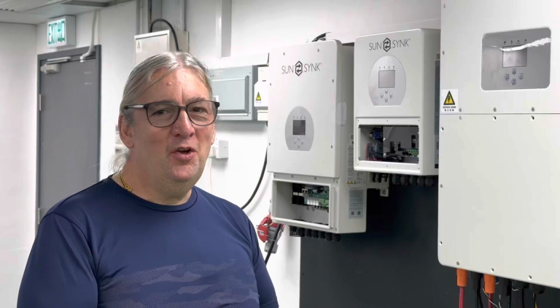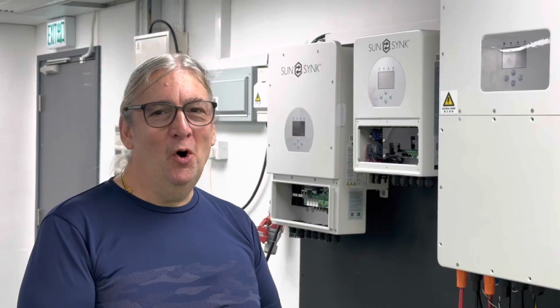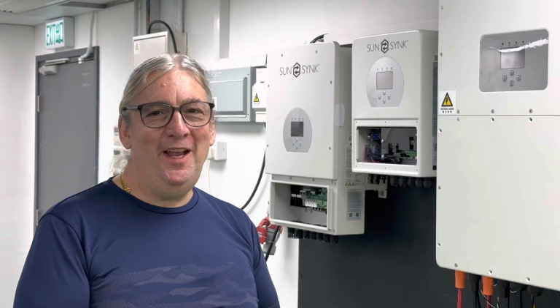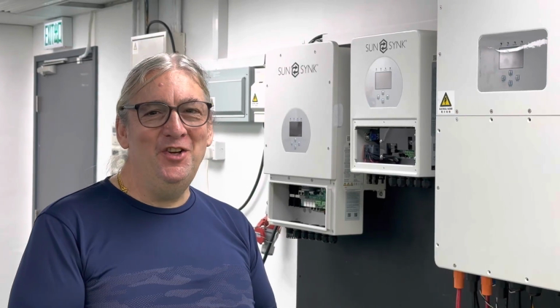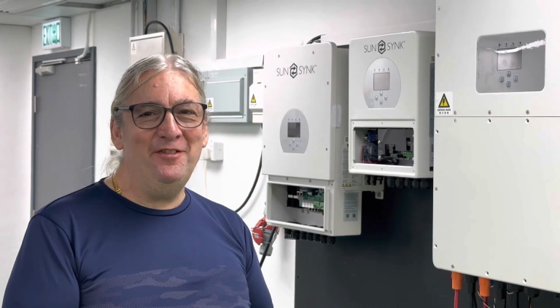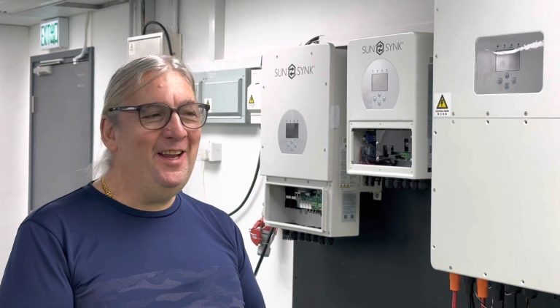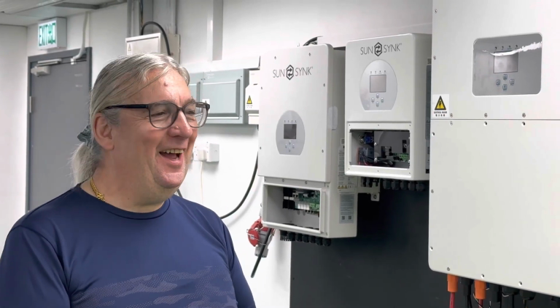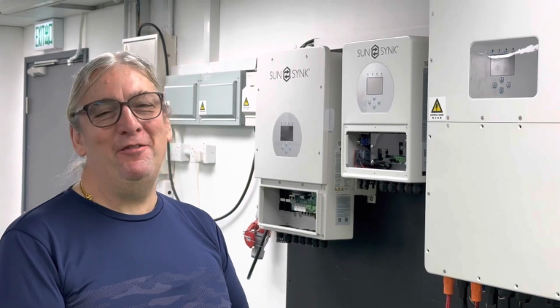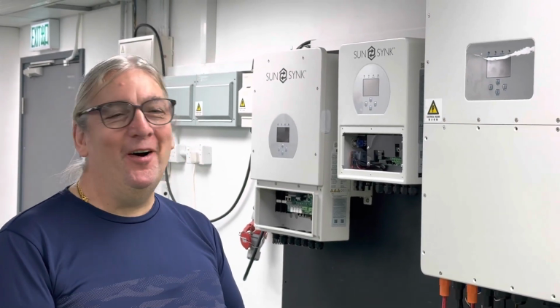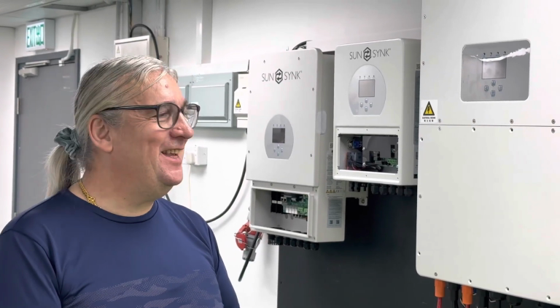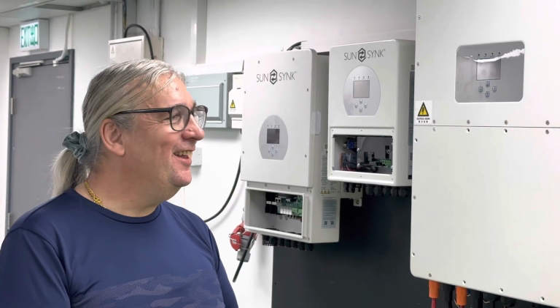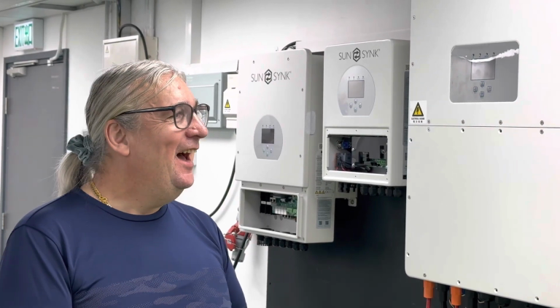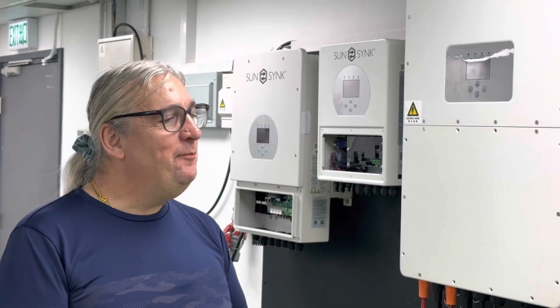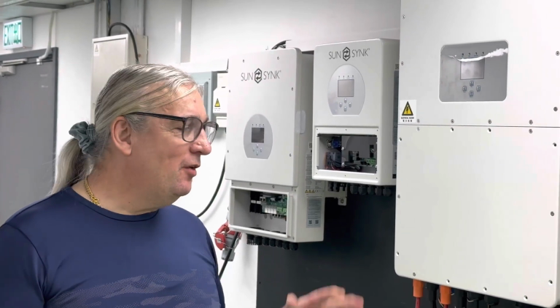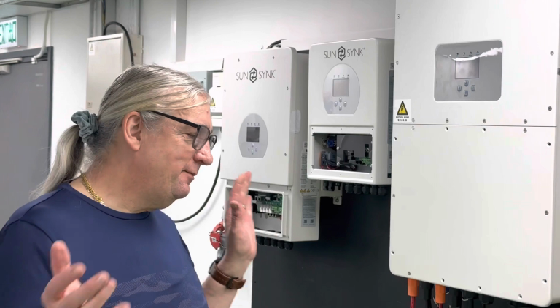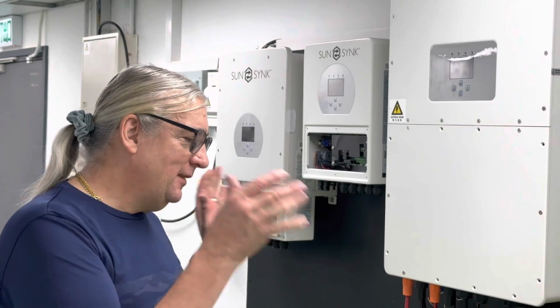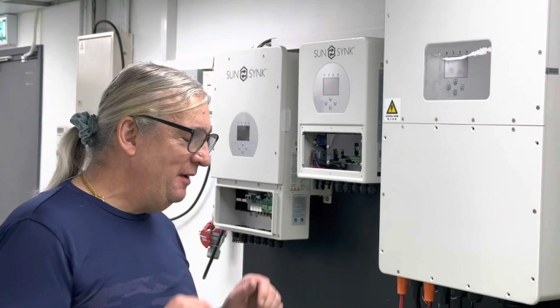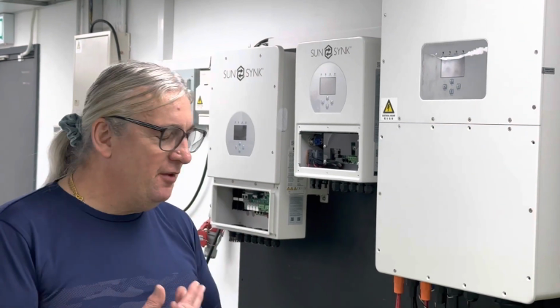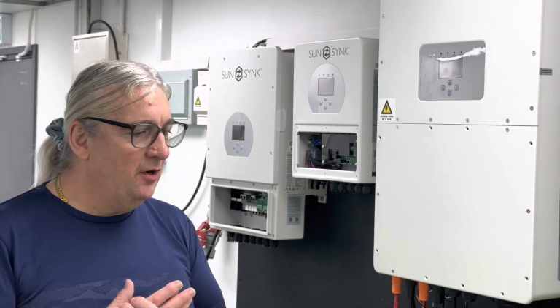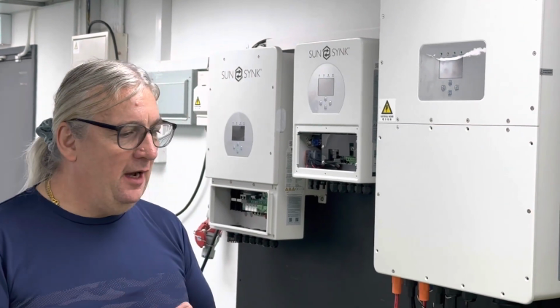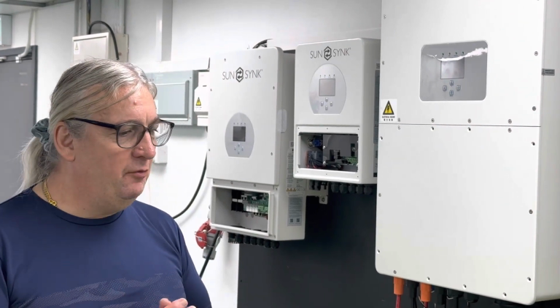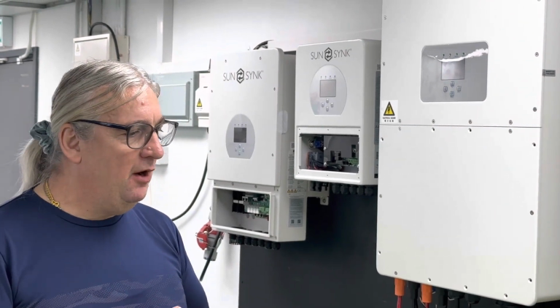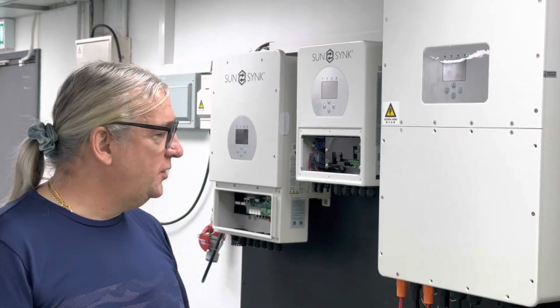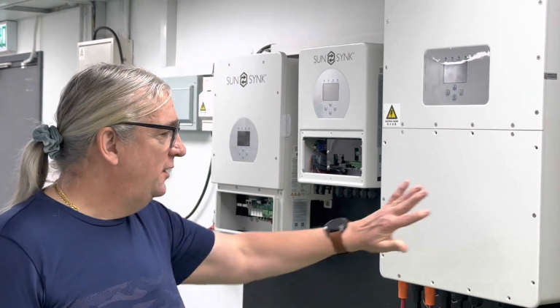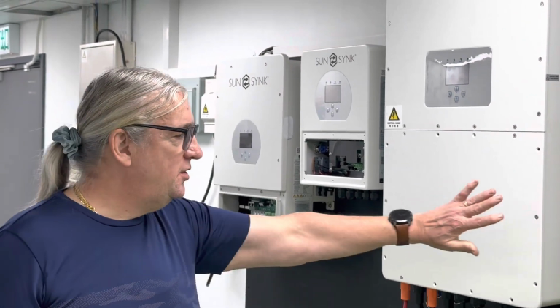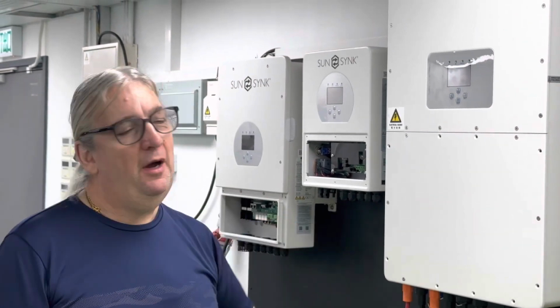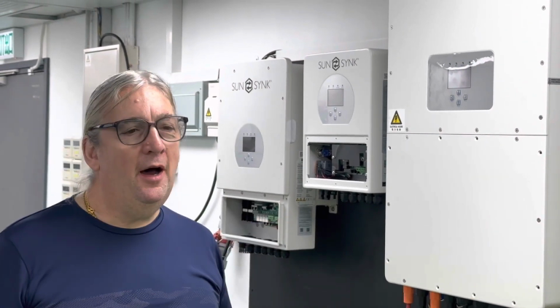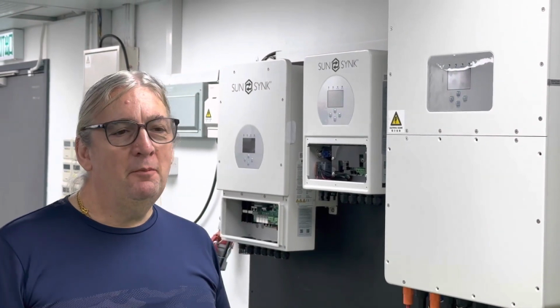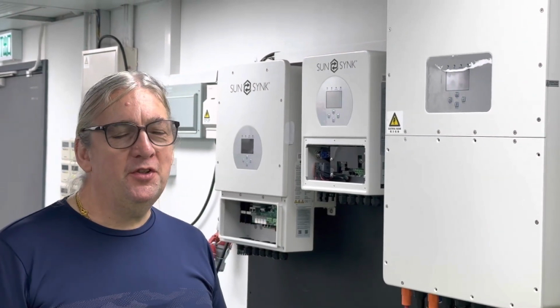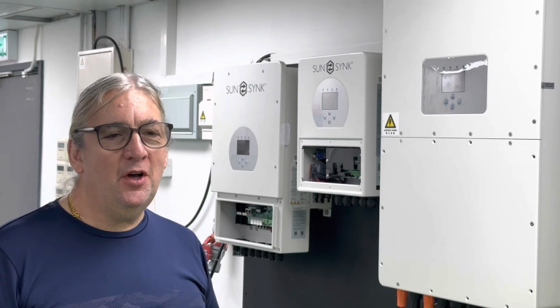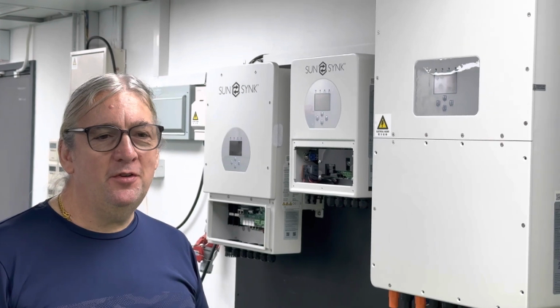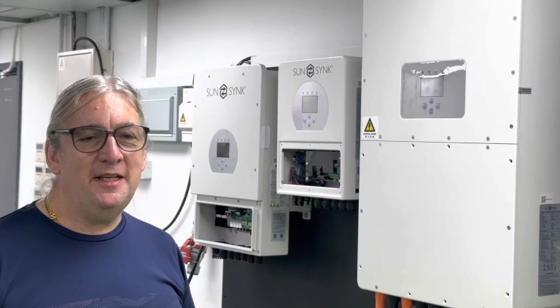Good morning, good evening, and wherever you are, it's Keith. A bit further on, we've now hooked these two monsters onto the AC.